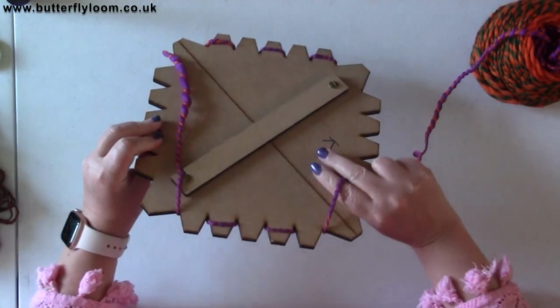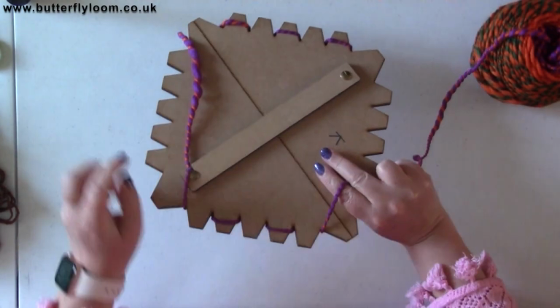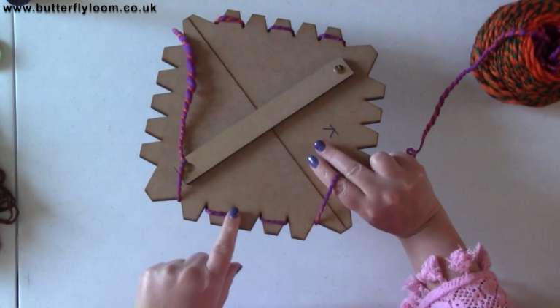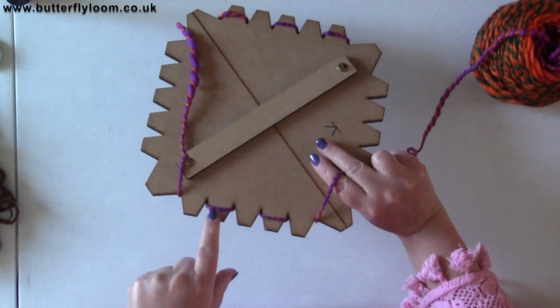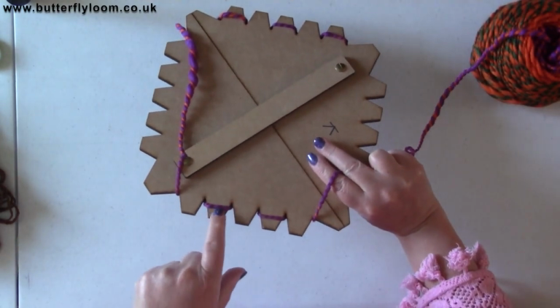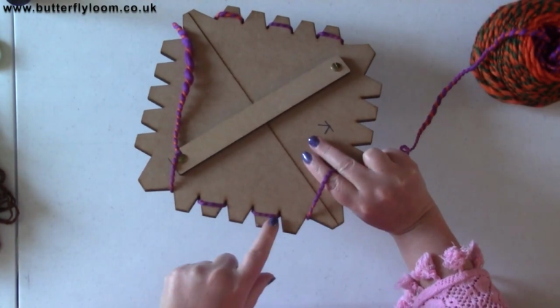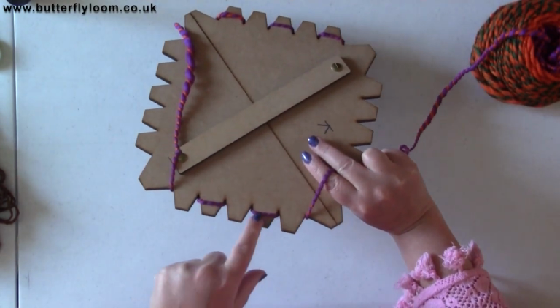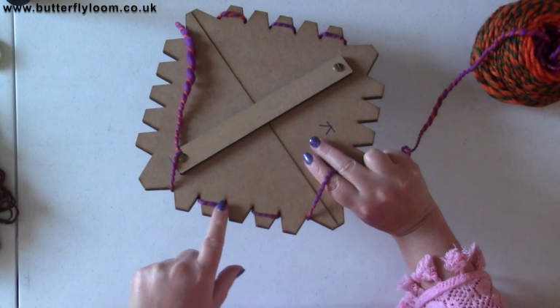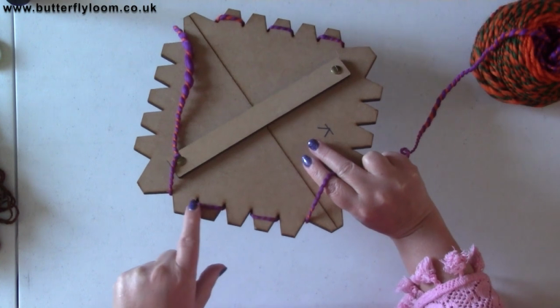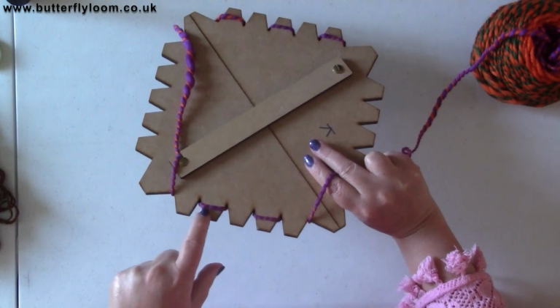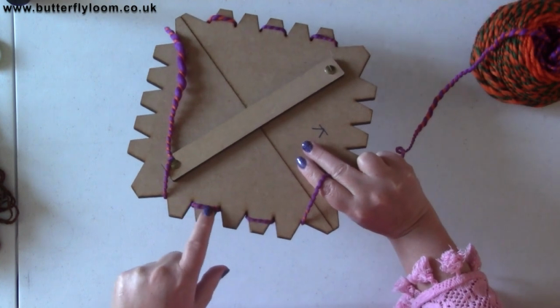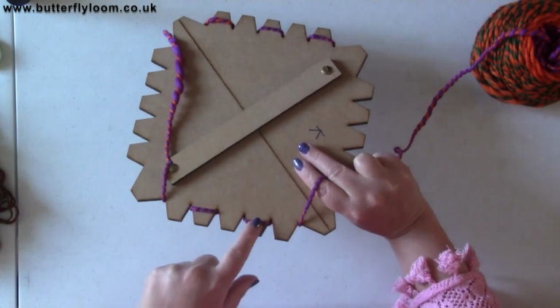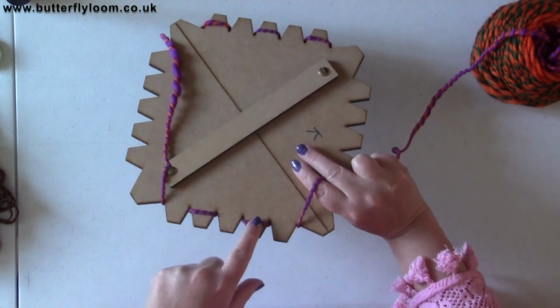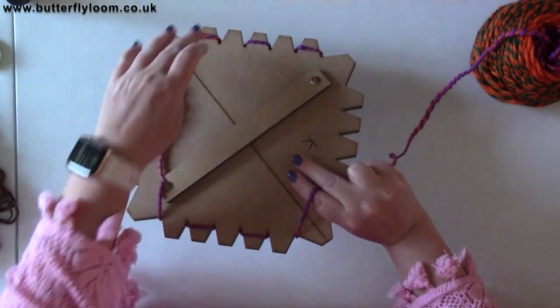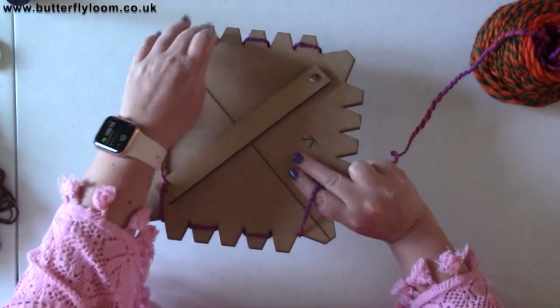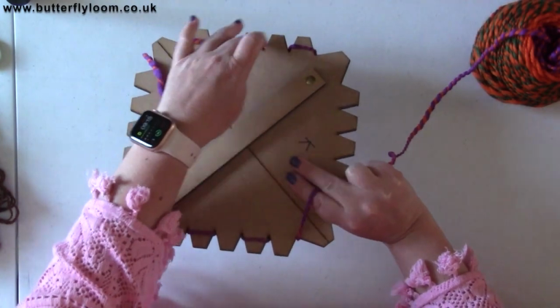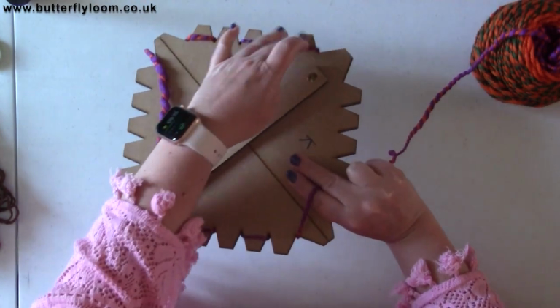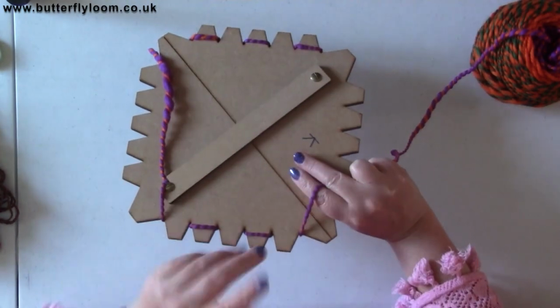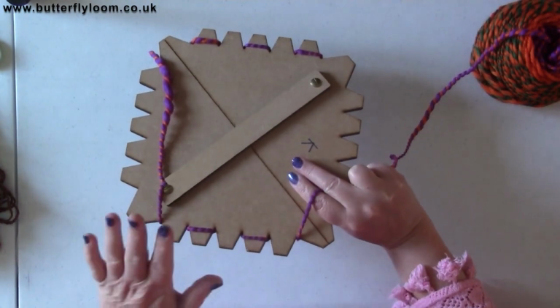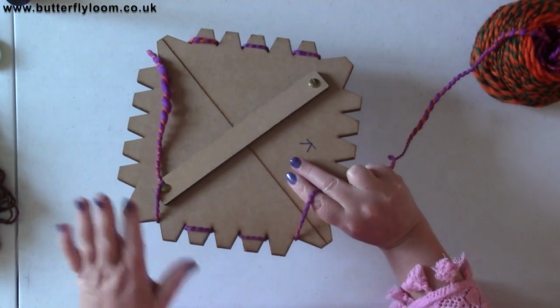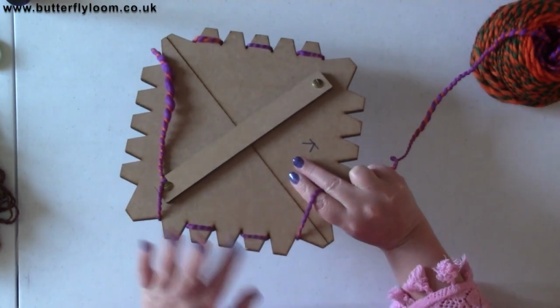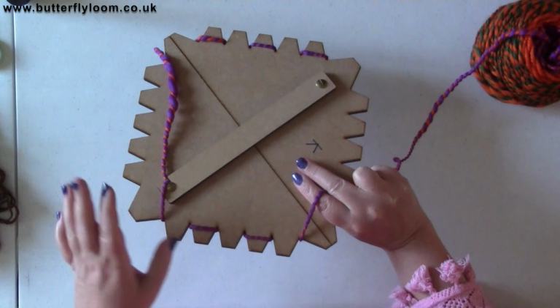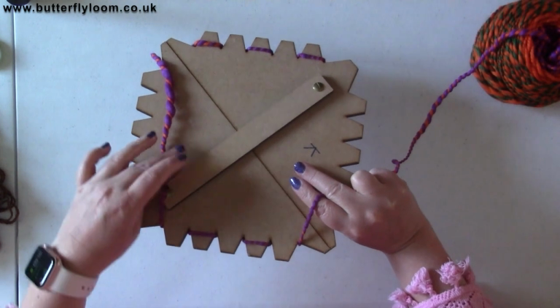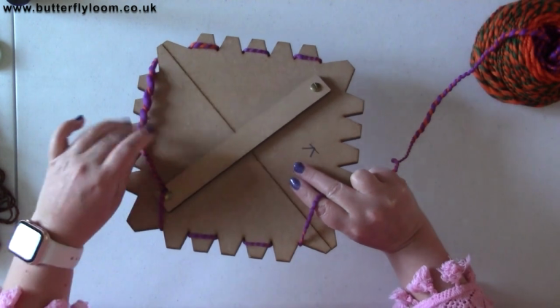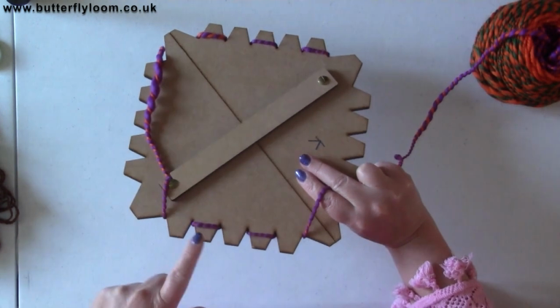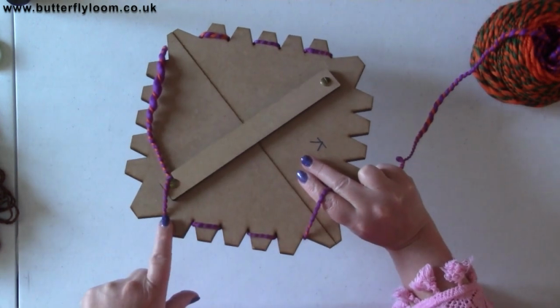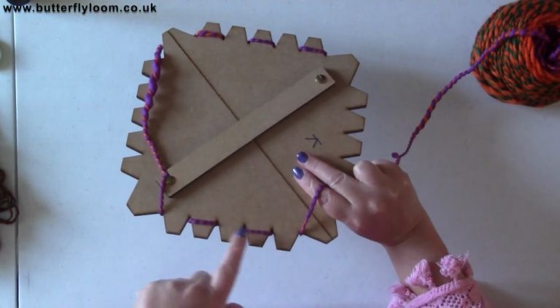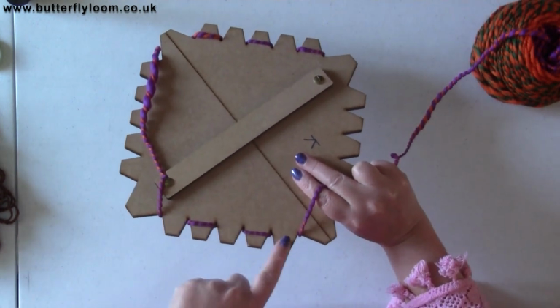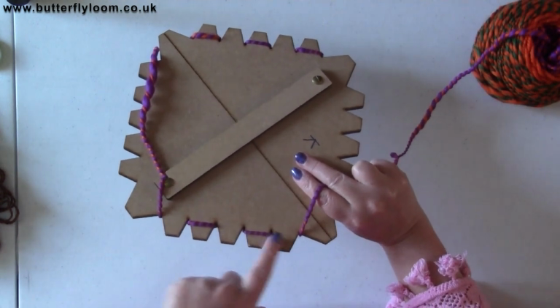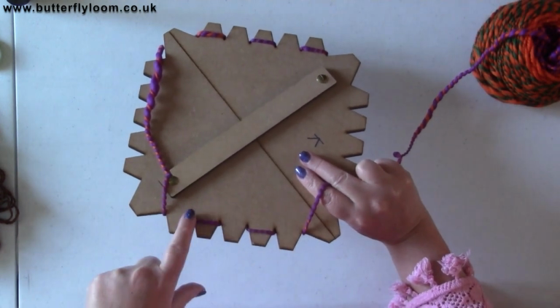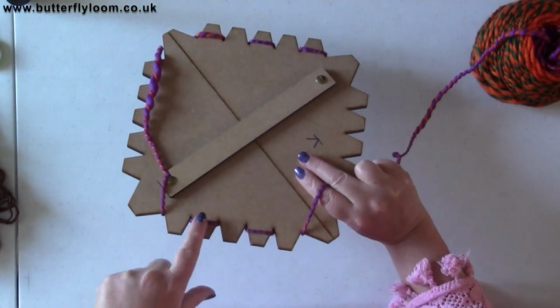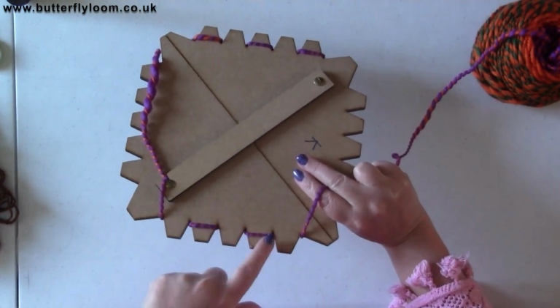You can see on the back here it's creating these little bands at the back, and you can count them to know how many rounds you've done. At the moment we've not even done a whole round because we've only got them there — we haven't gone all the way around.